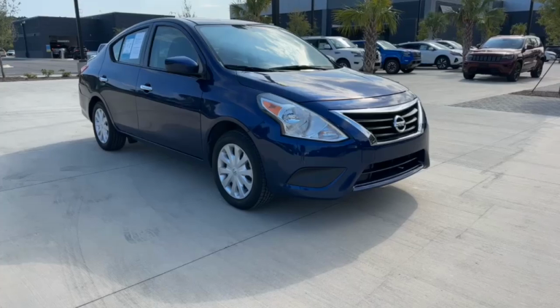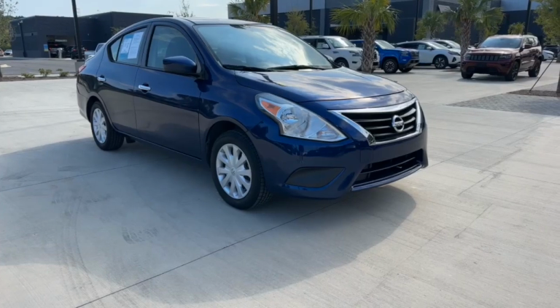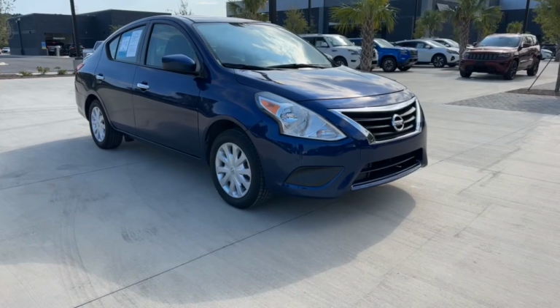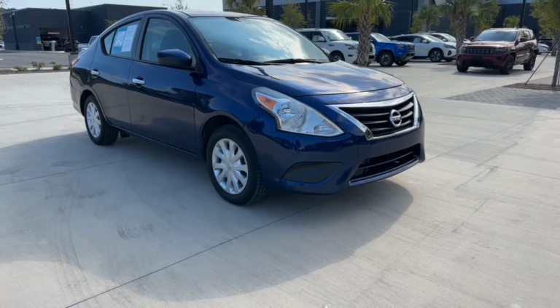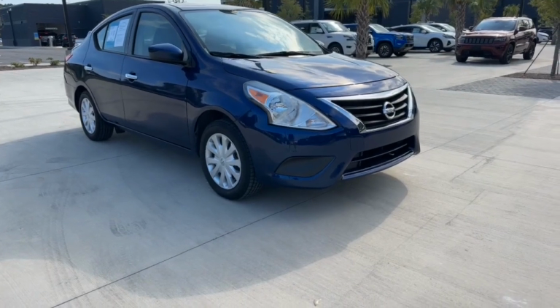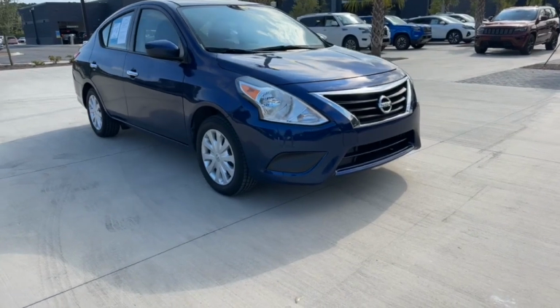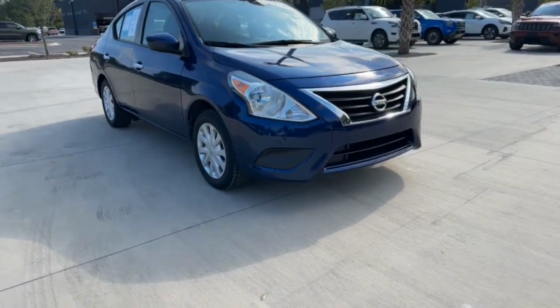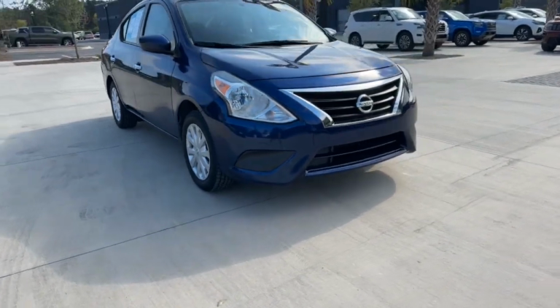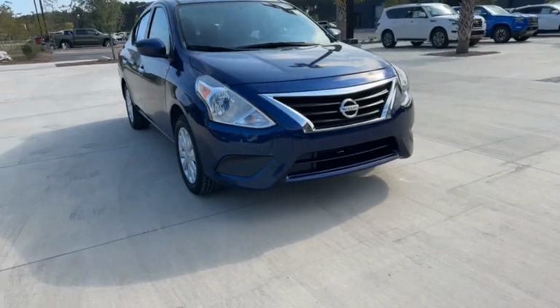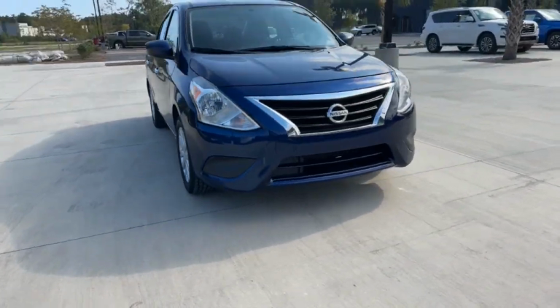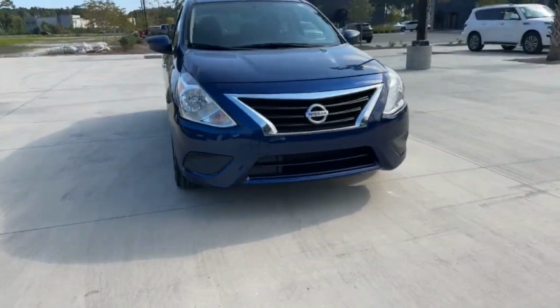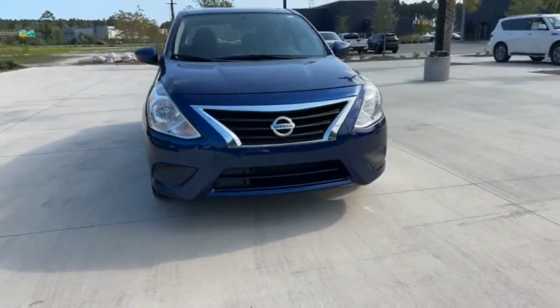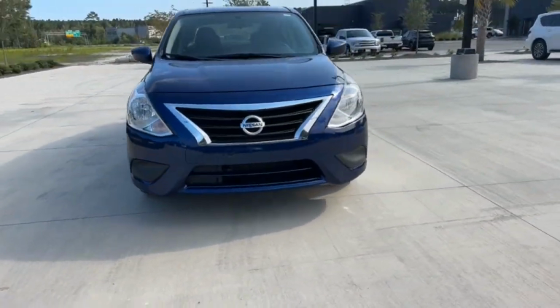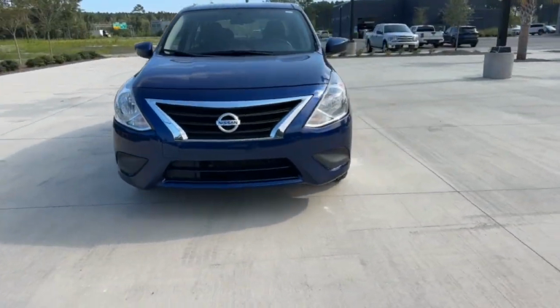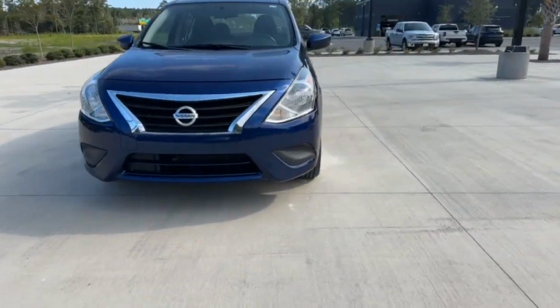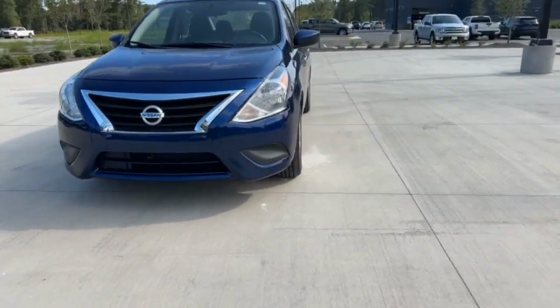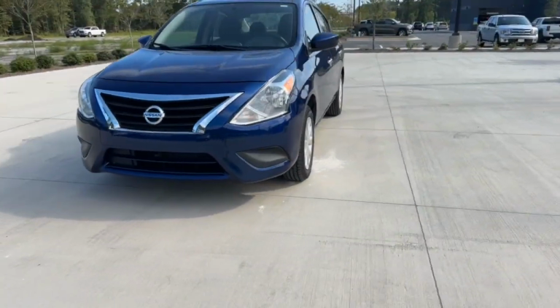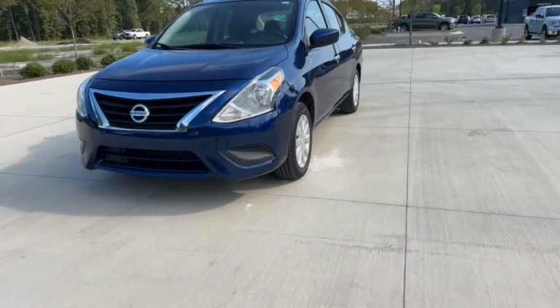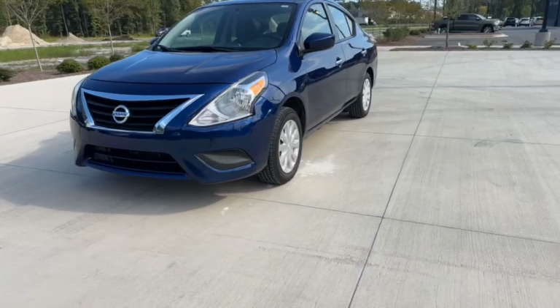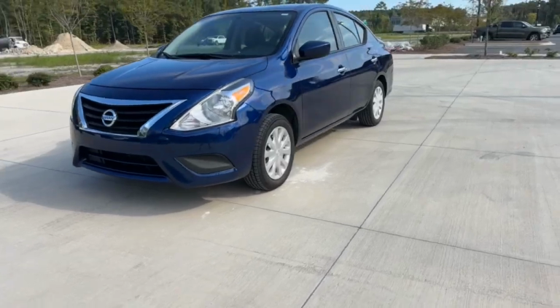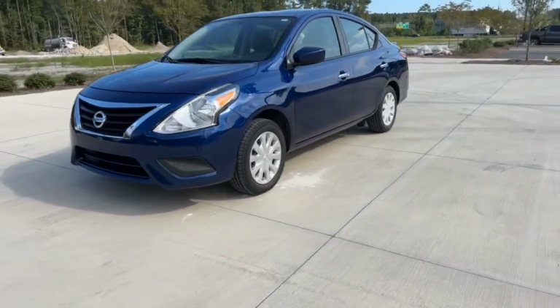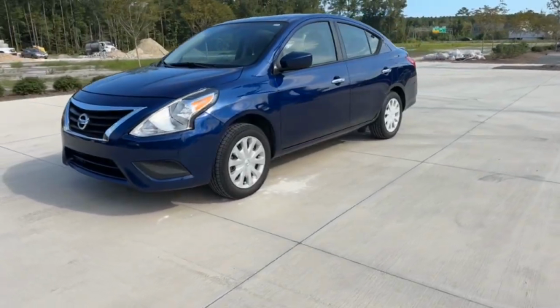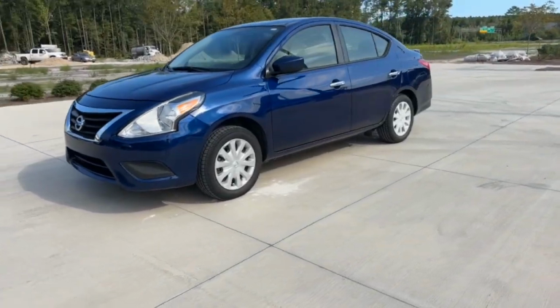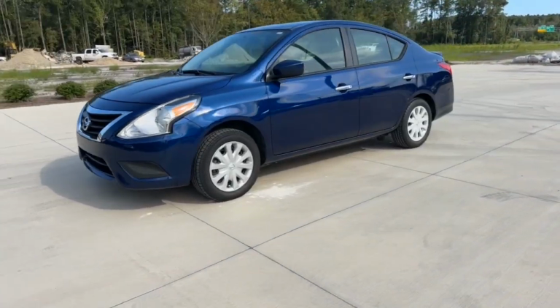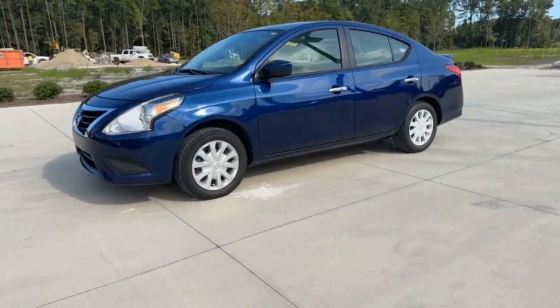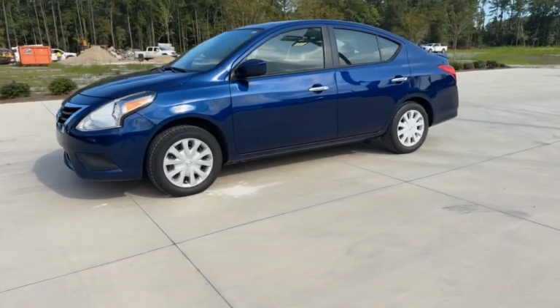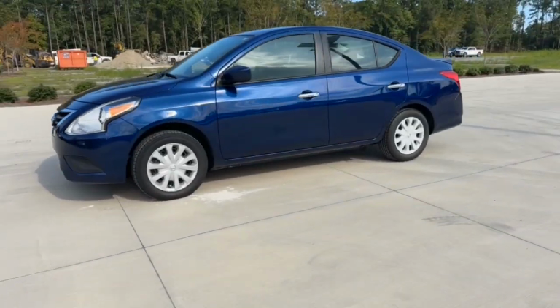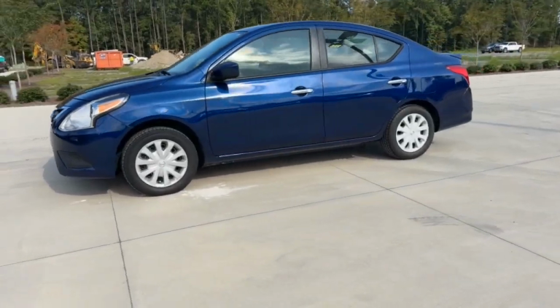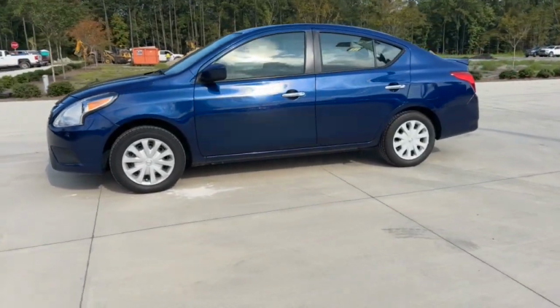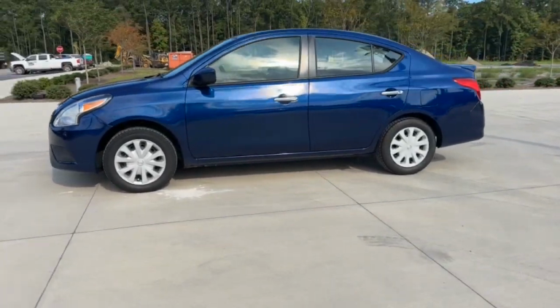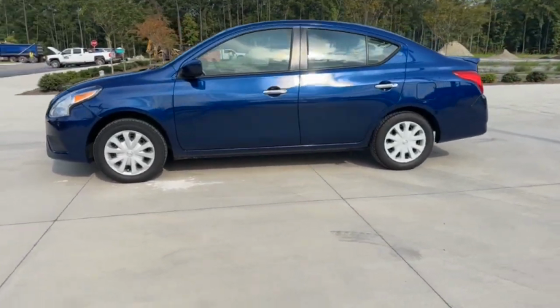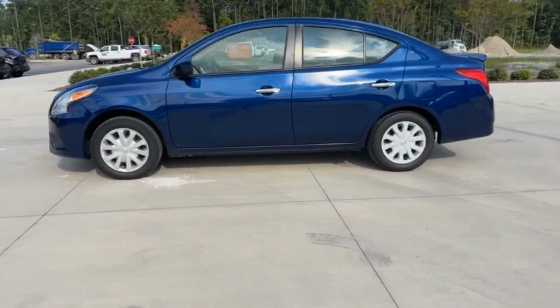Introducing the 2019 Nissan Versa. With less than 150,000 miles on the odometer, this vehicle stands out from the rest.